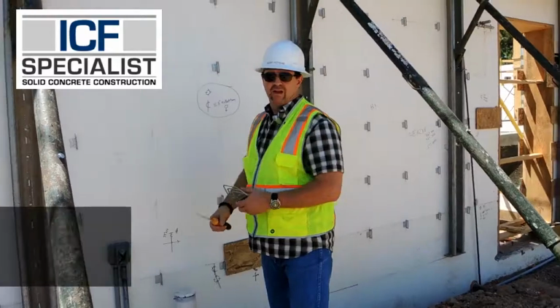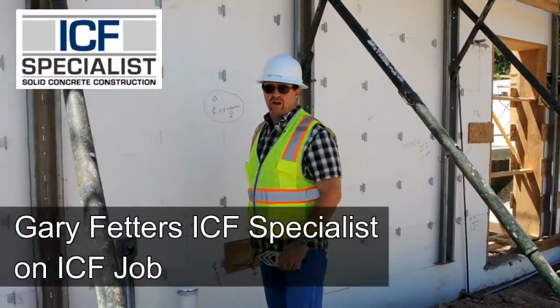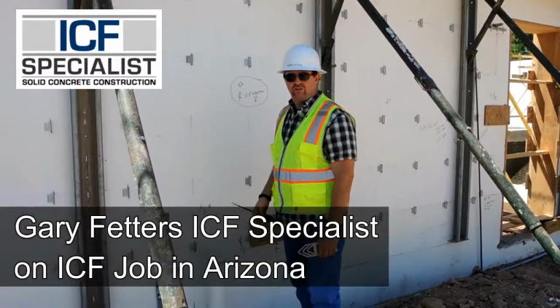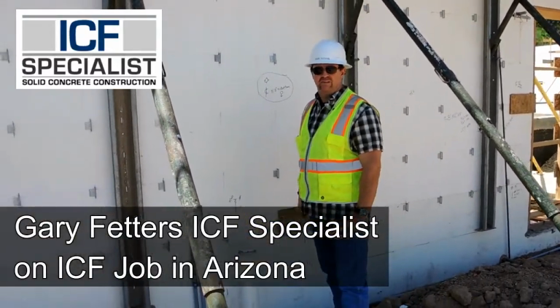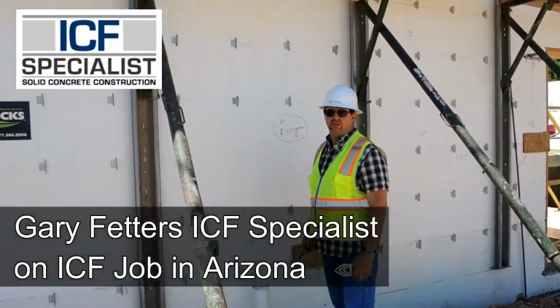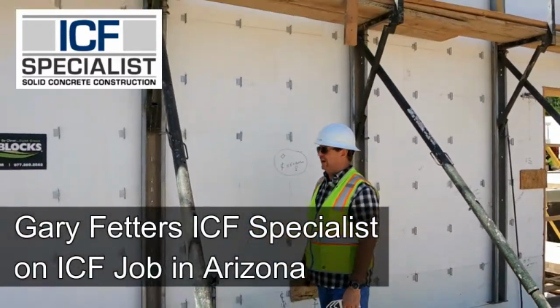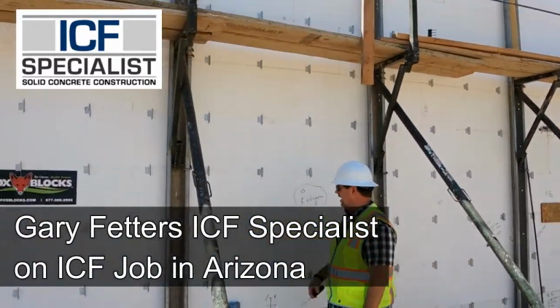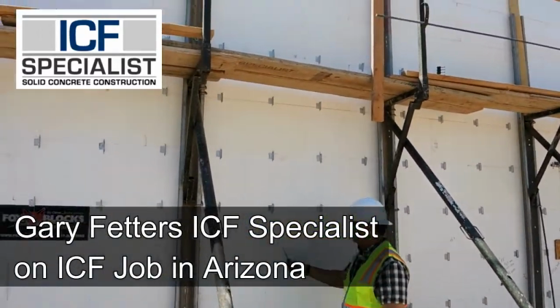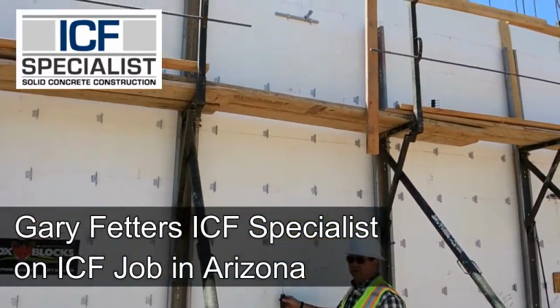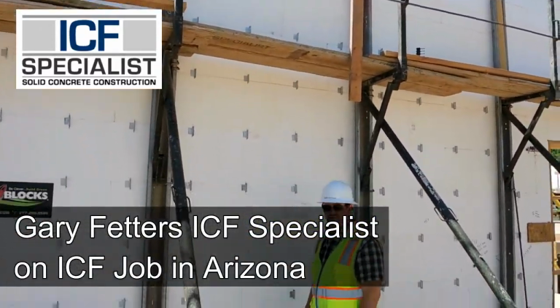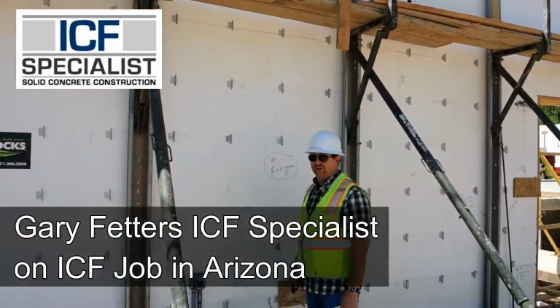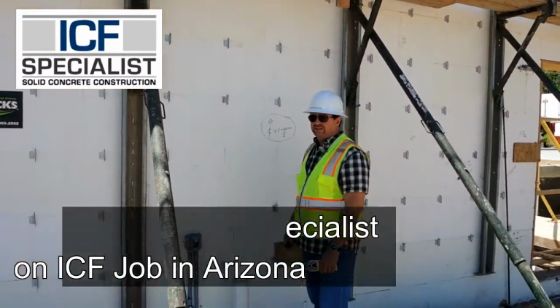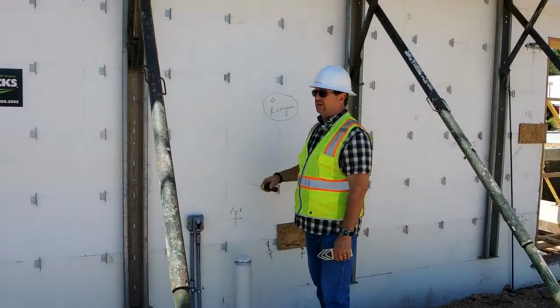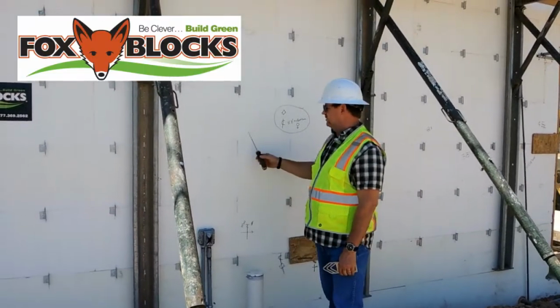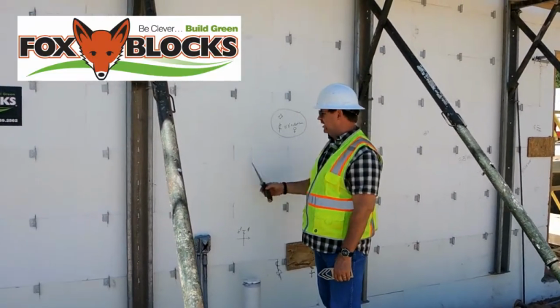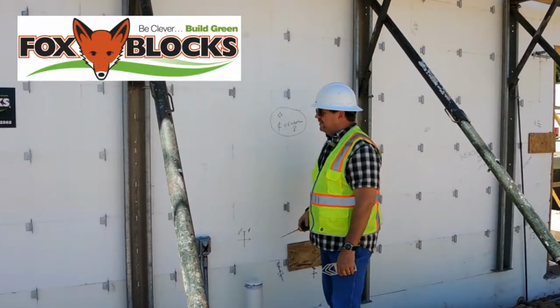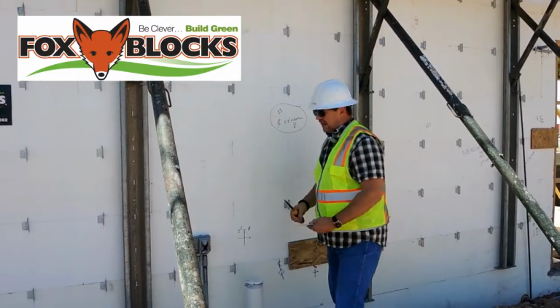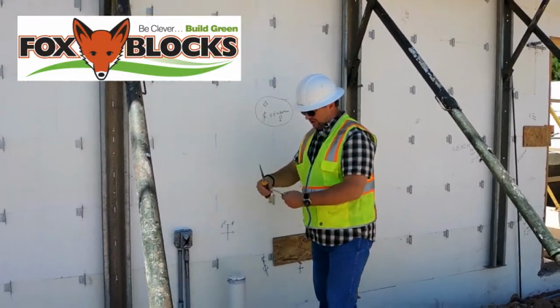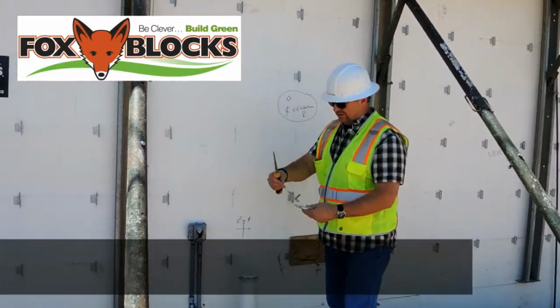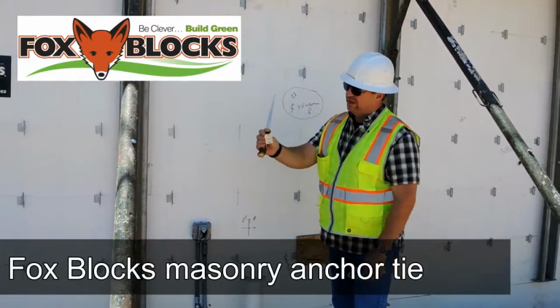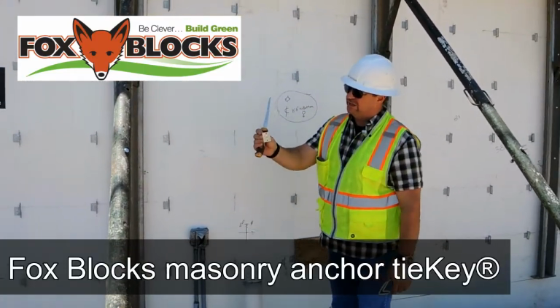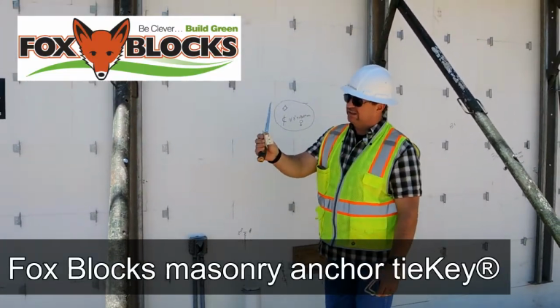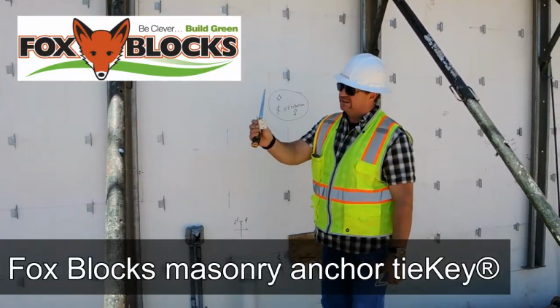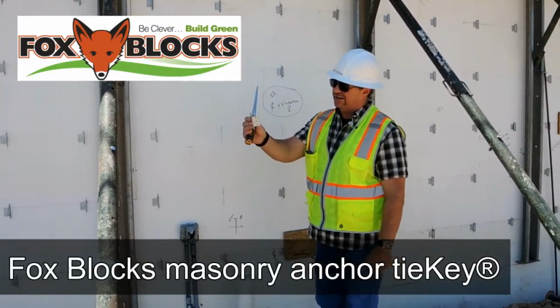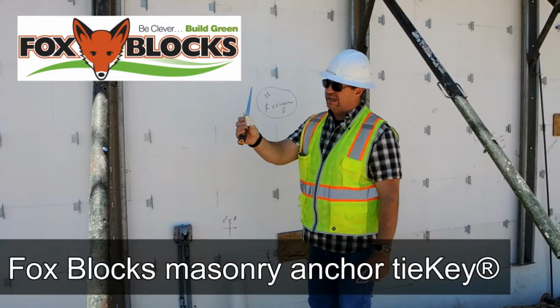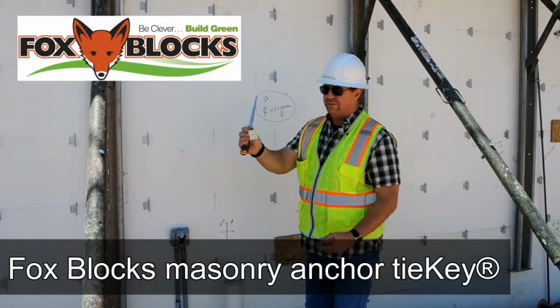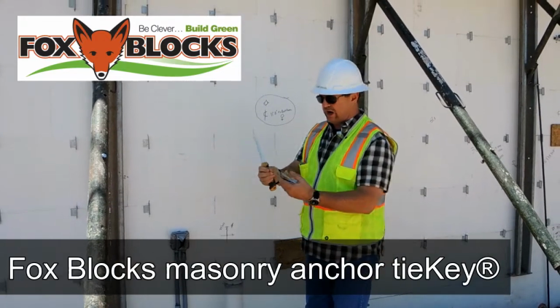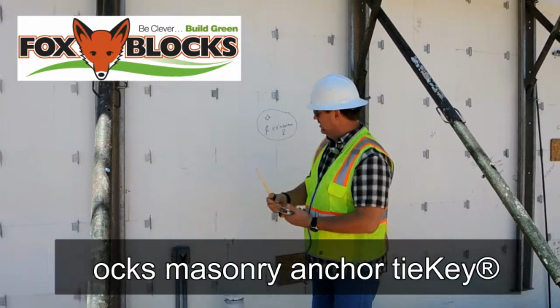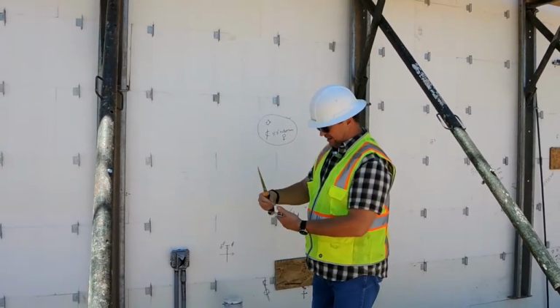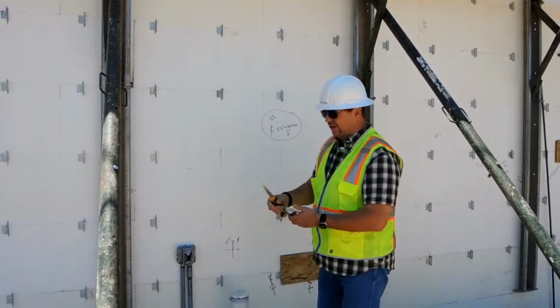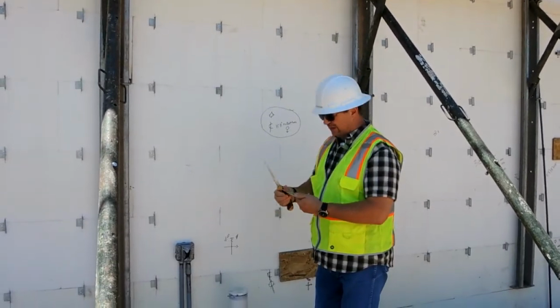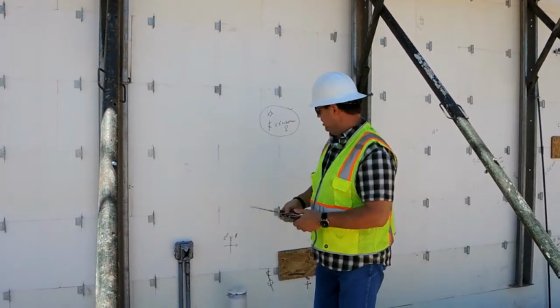Hi, I'm Gary Fedders with ICF Specialists. We're on an ICF job here in Arizona stacking Fox Block, and today we're going to install these masonry tie keys by Fox. It's very simply installed.